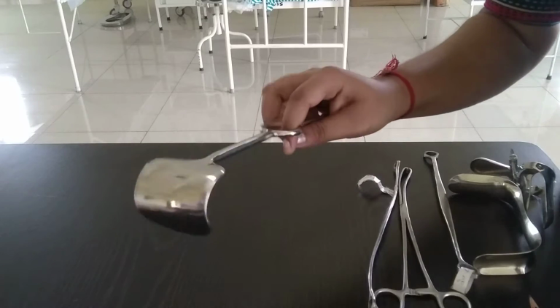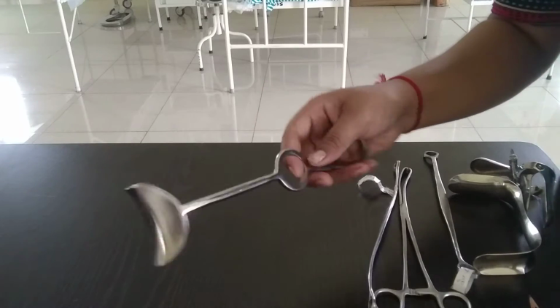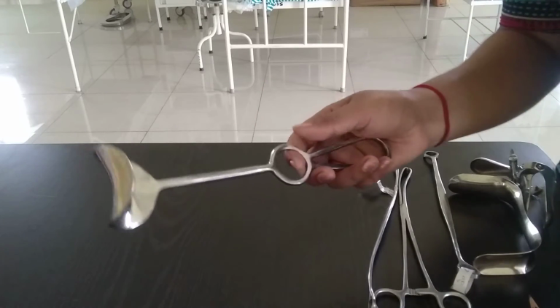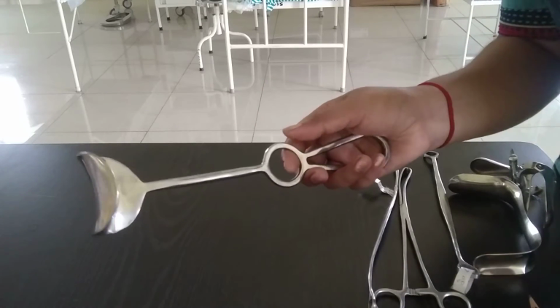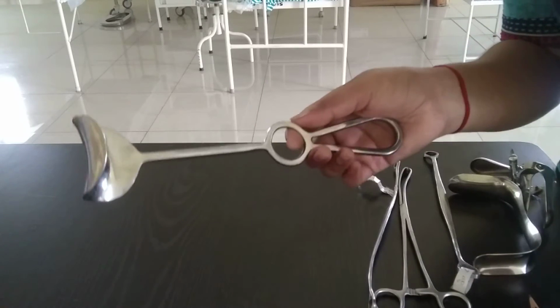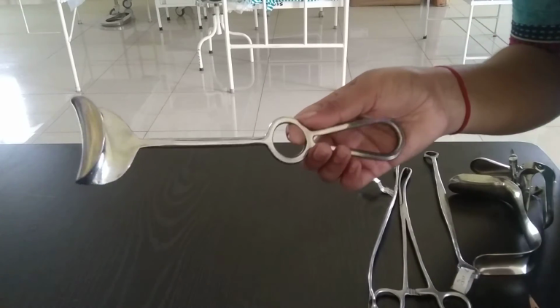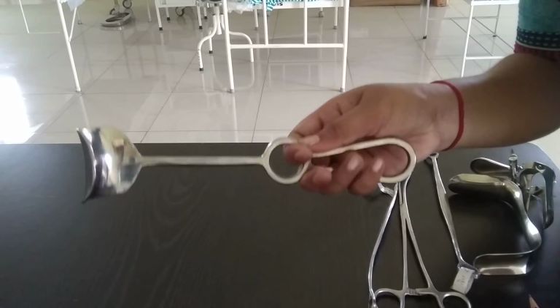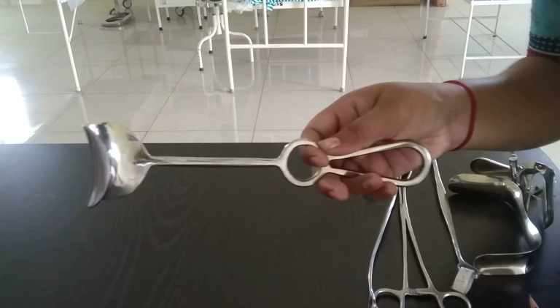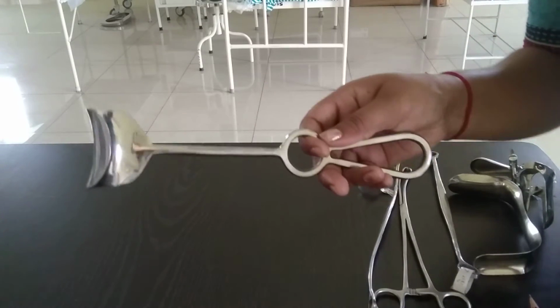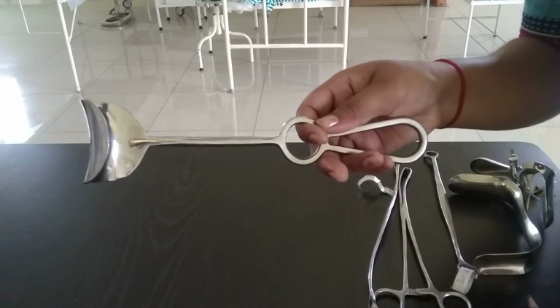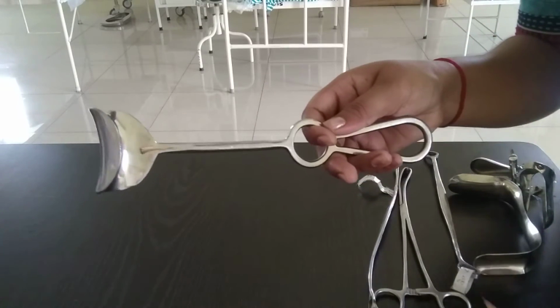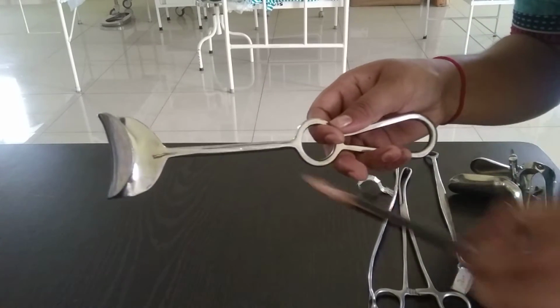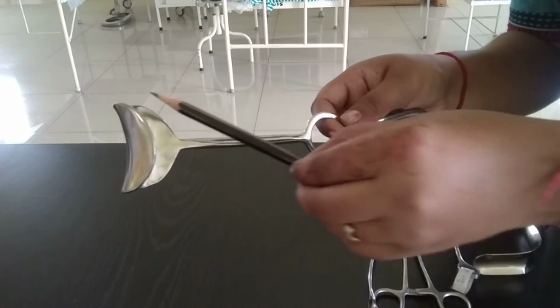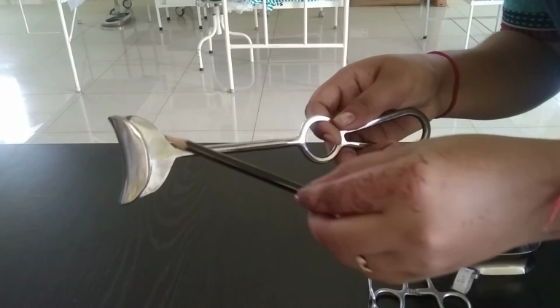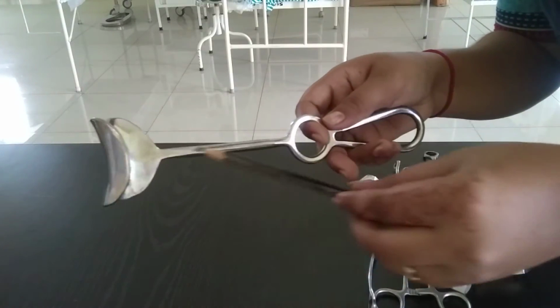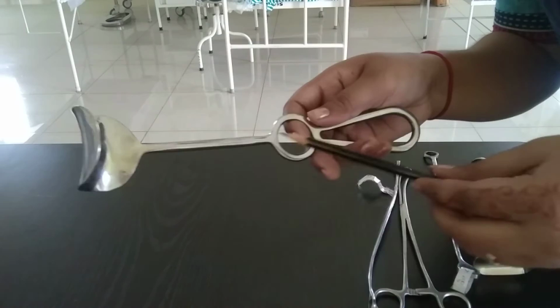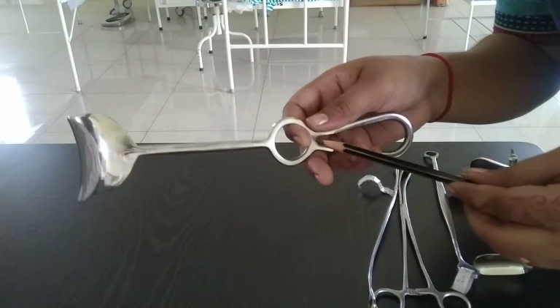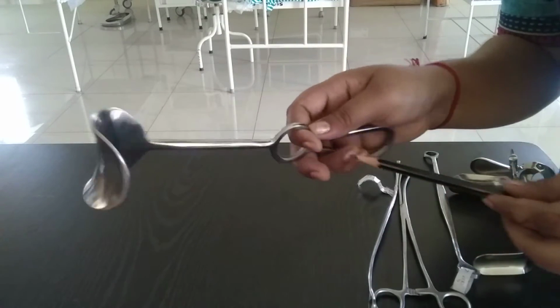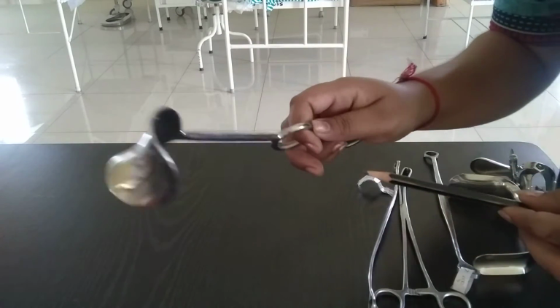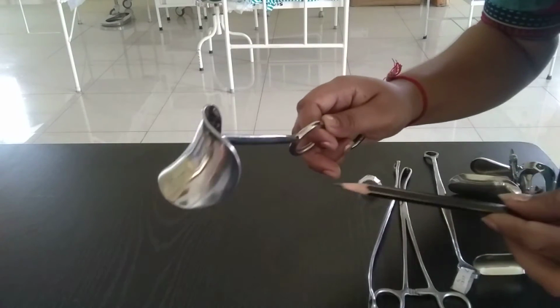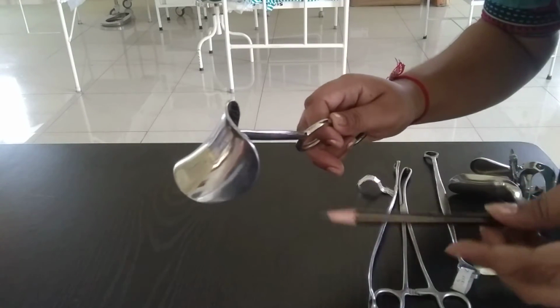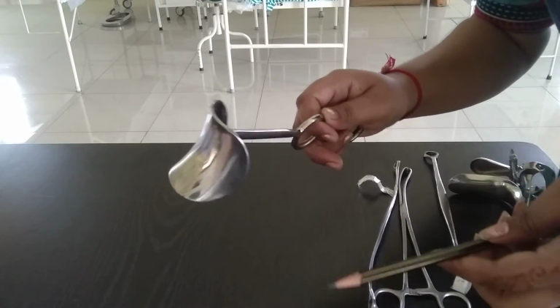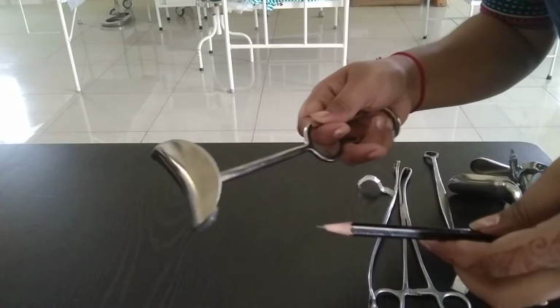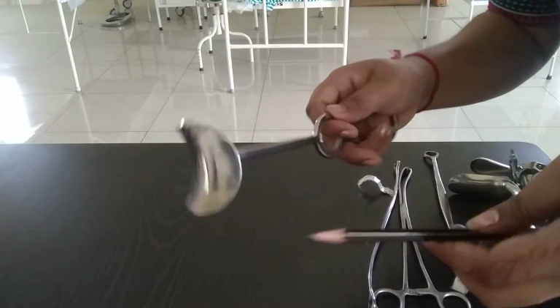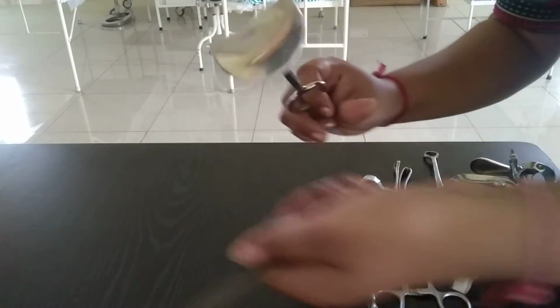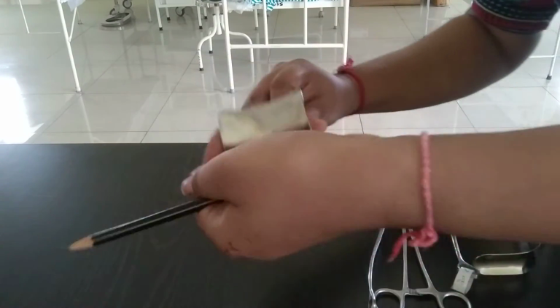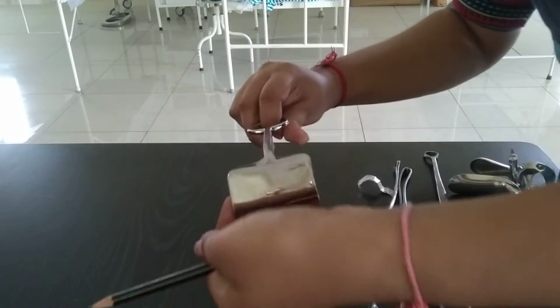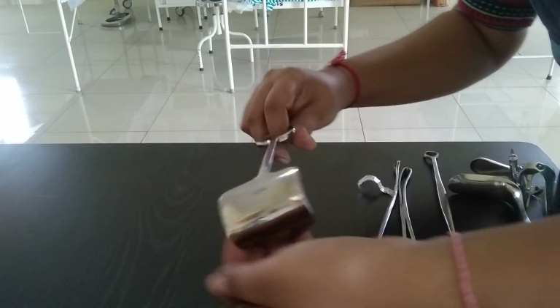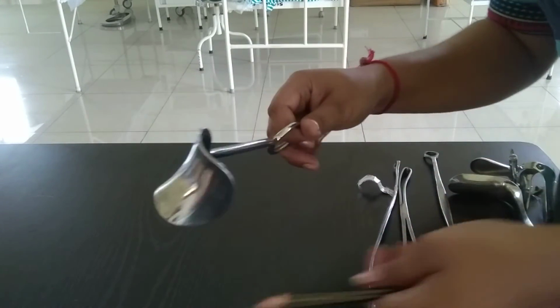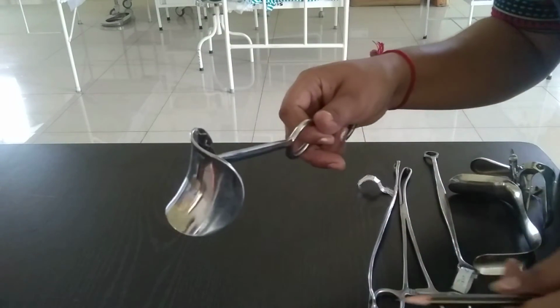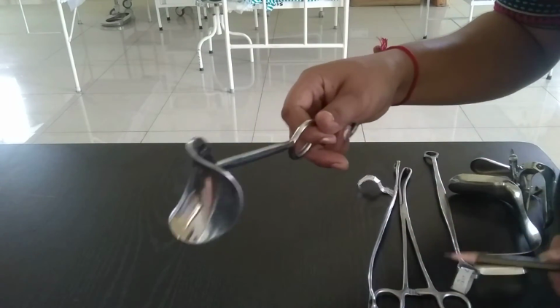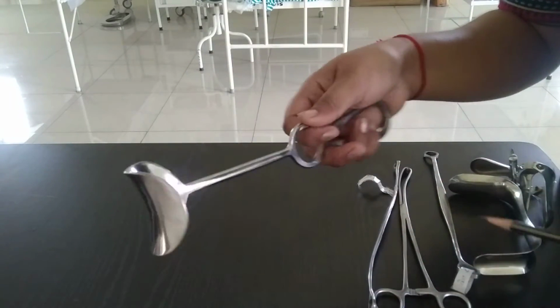This is Duane's retractor. This is the blade of Duane's retractor.